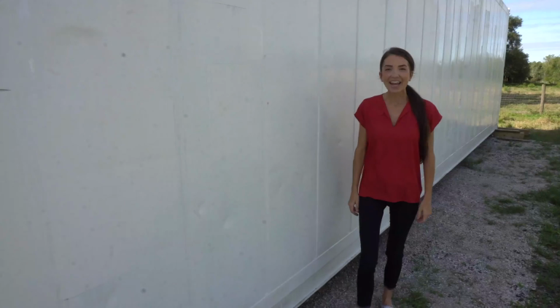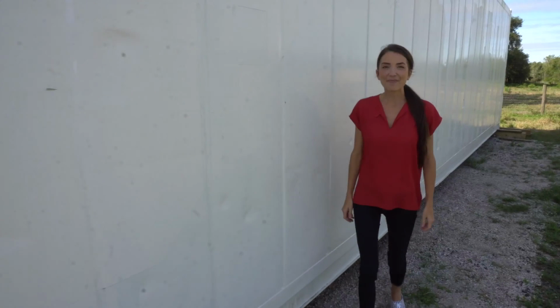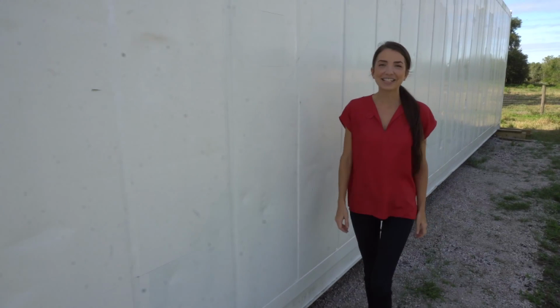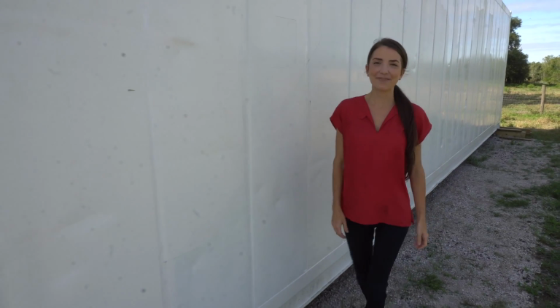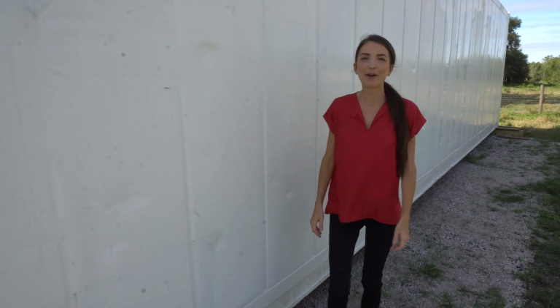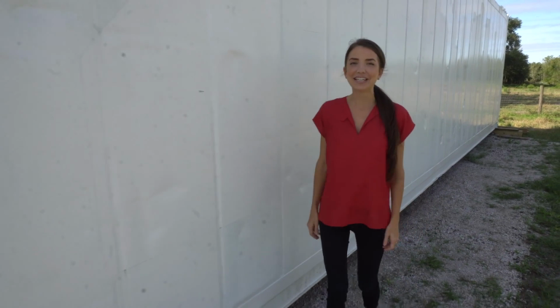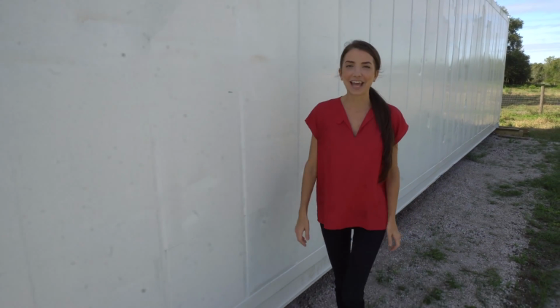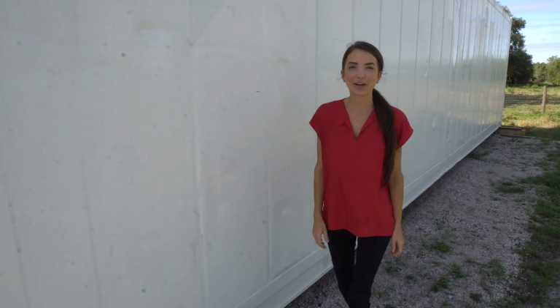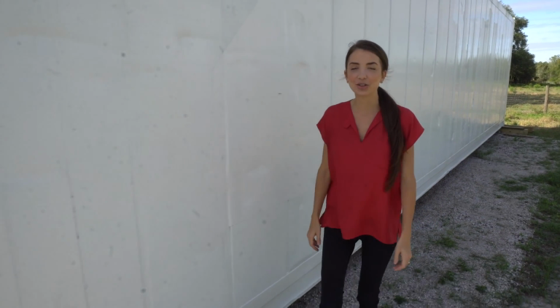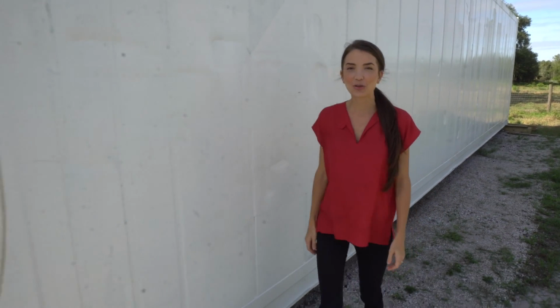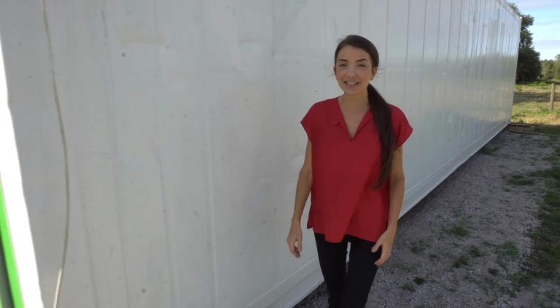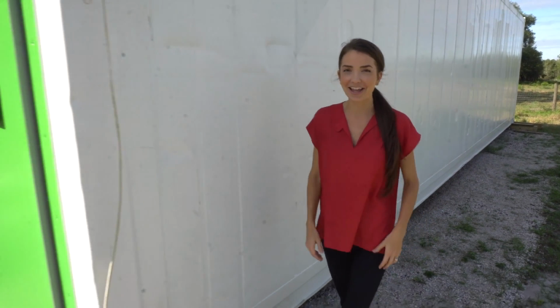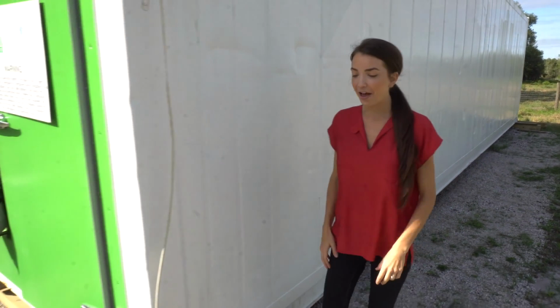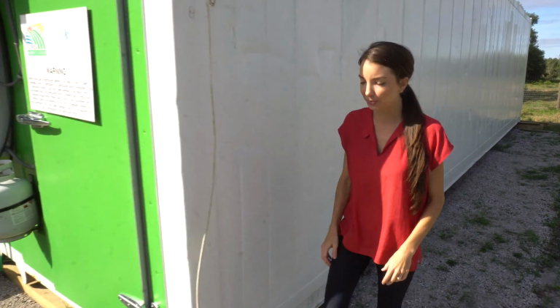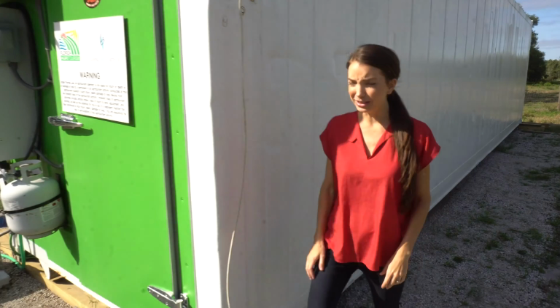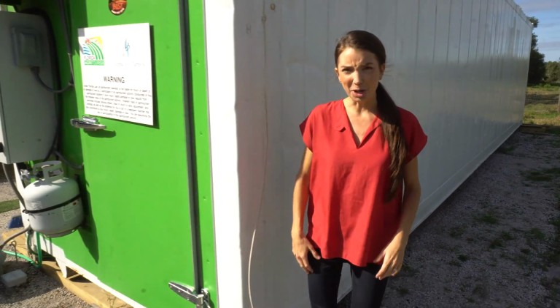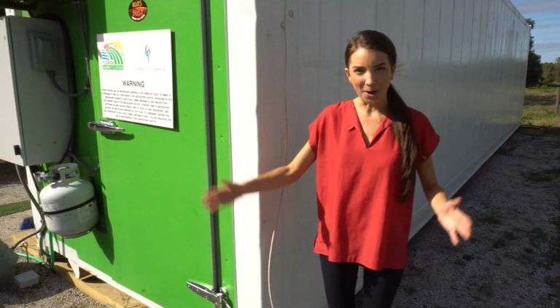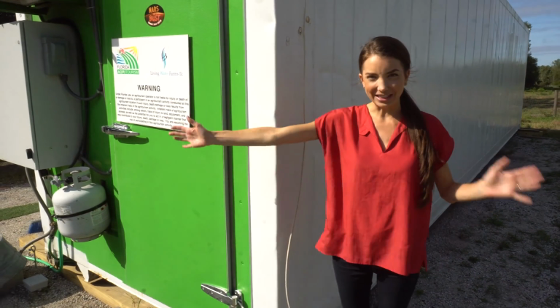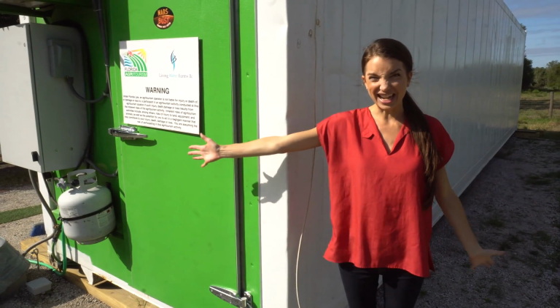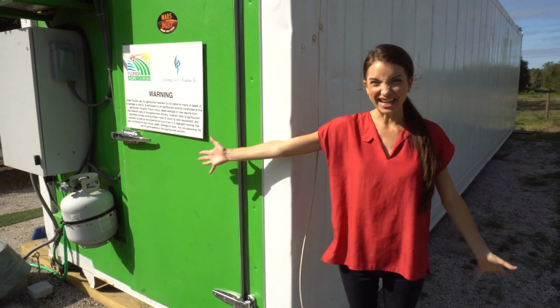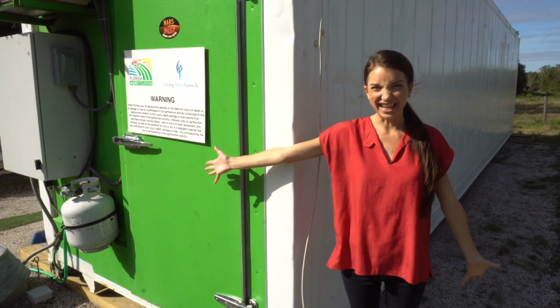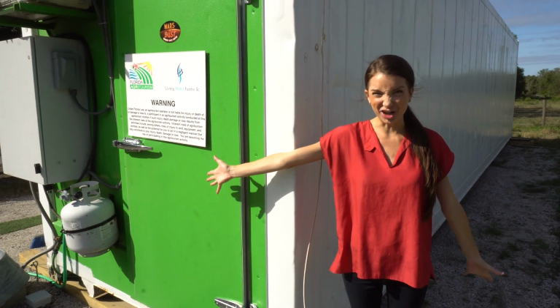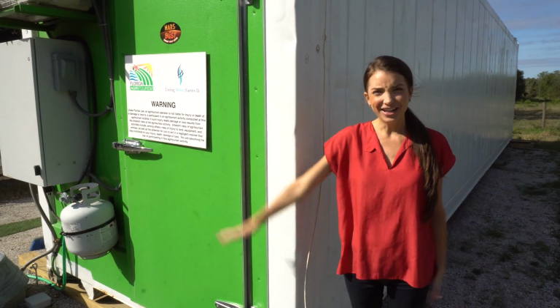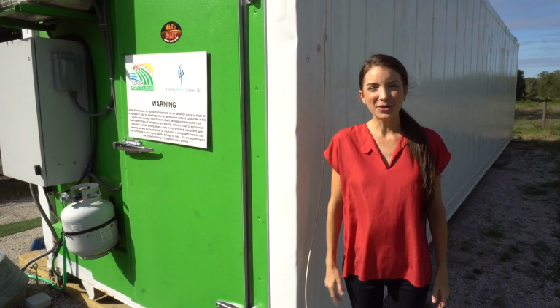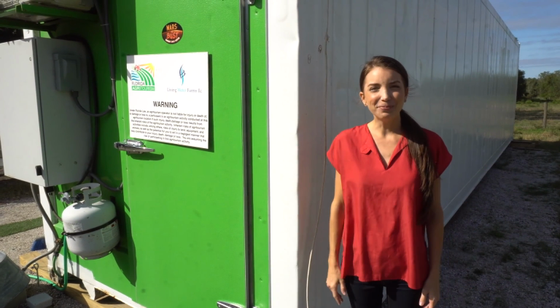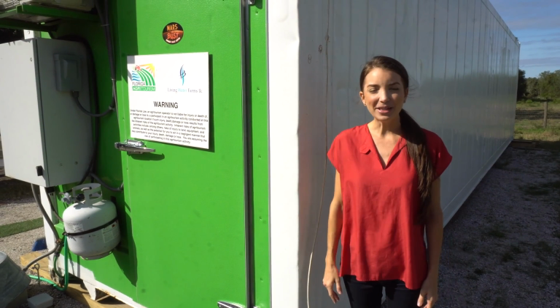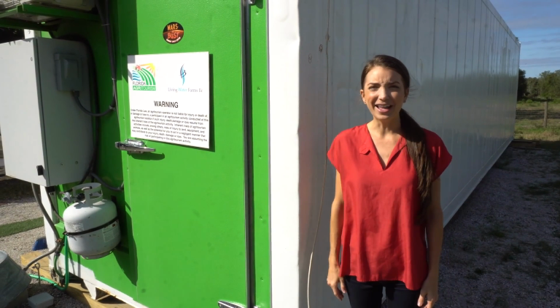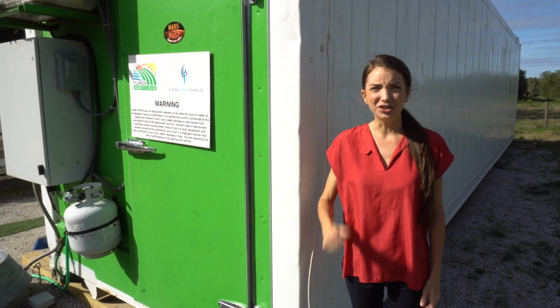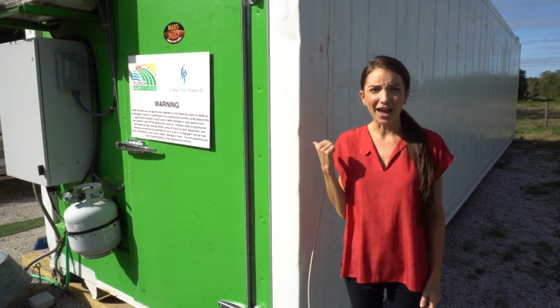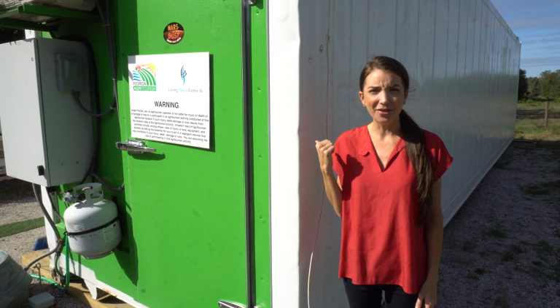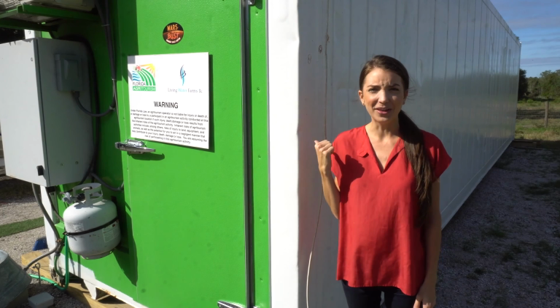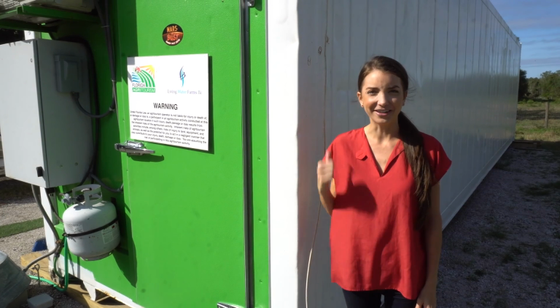Hey everybody, it's Kathy from the Pharmacy and today we are here to show you the inside of this awesome urban farm that is in a container. Come inside and check out how this whole thing works.